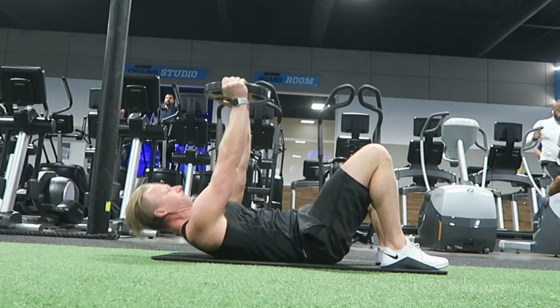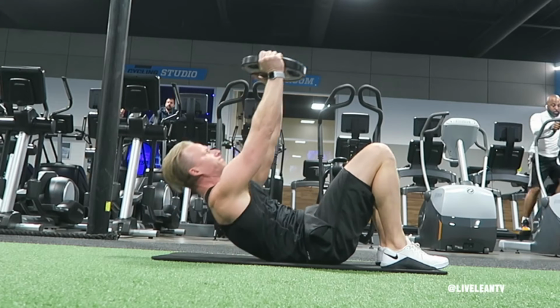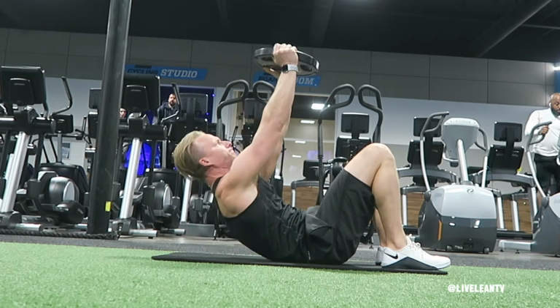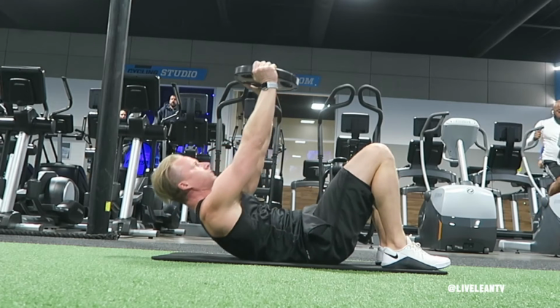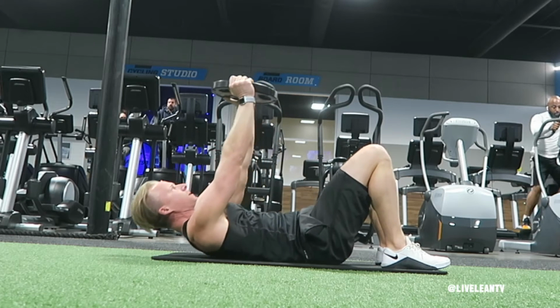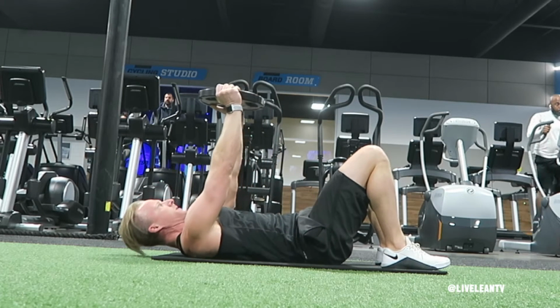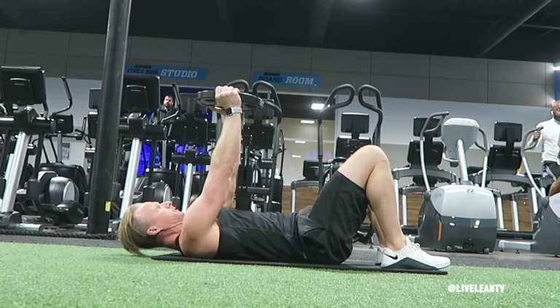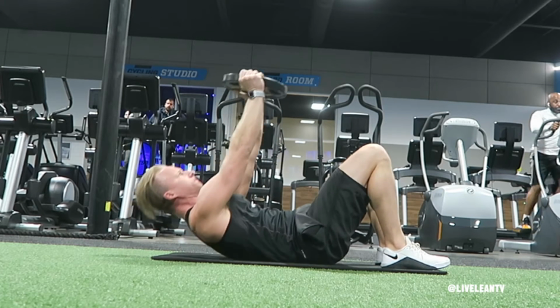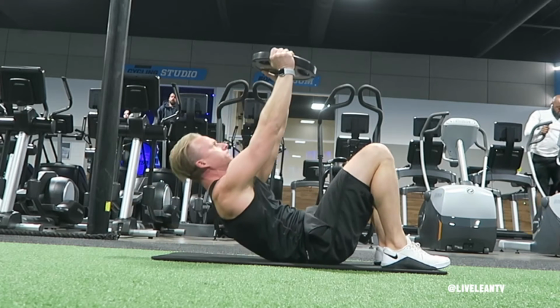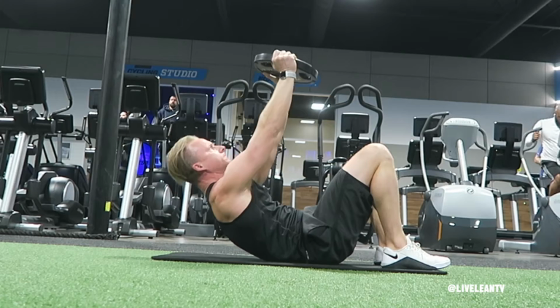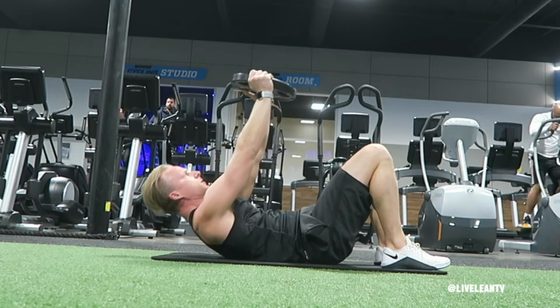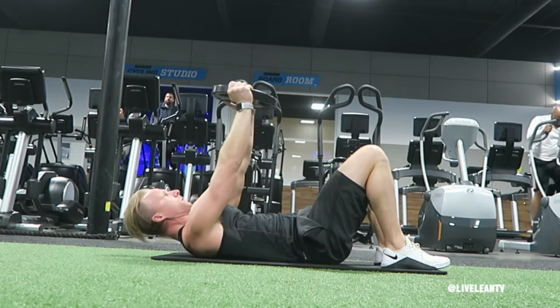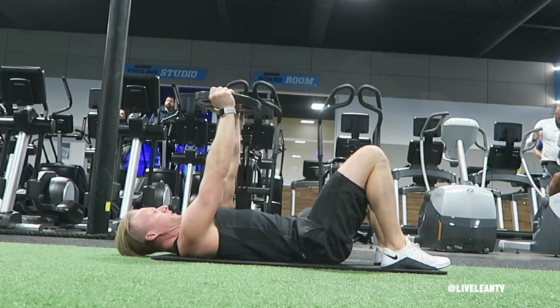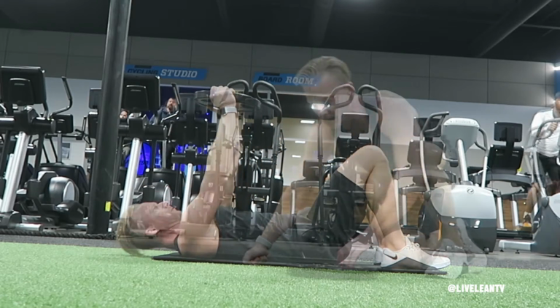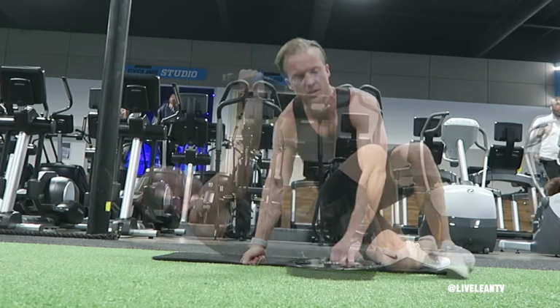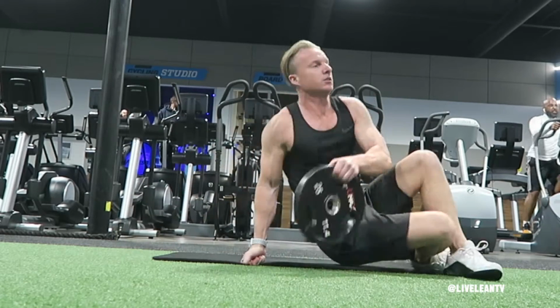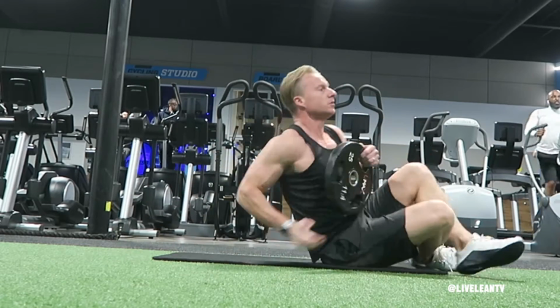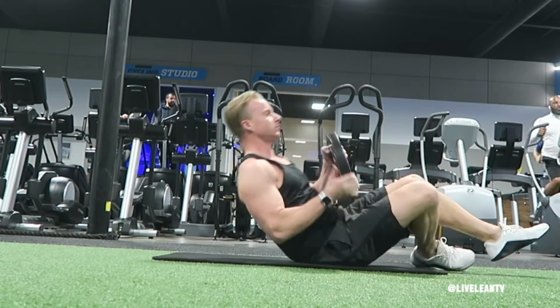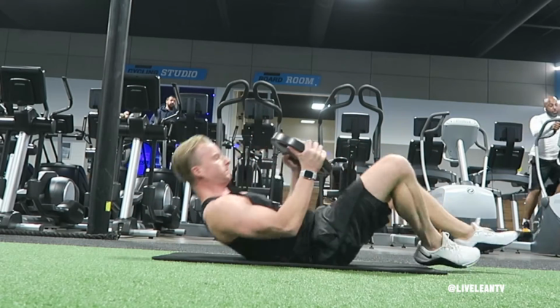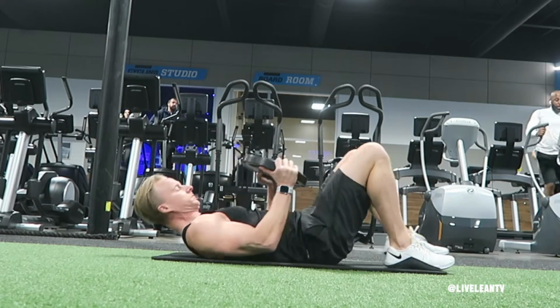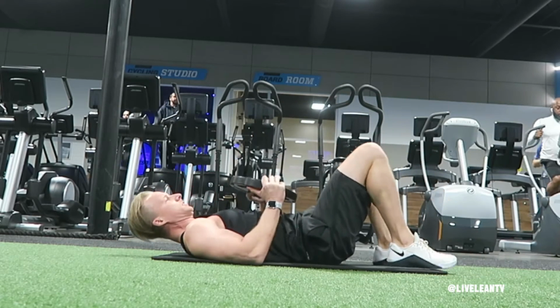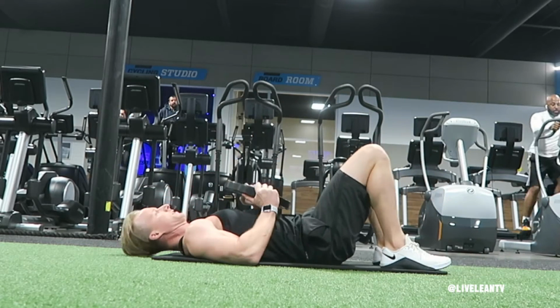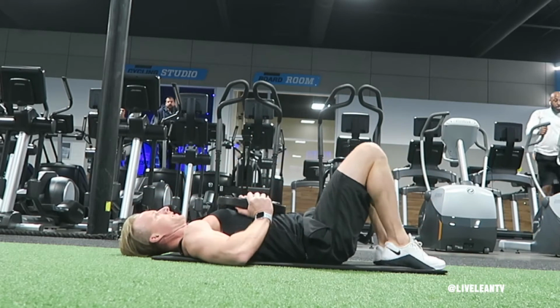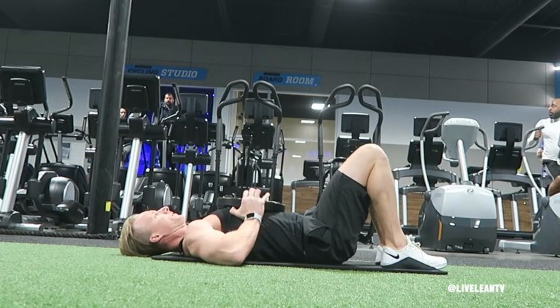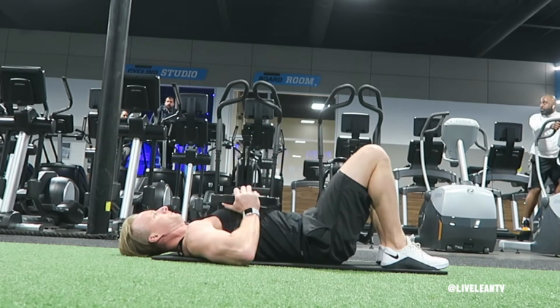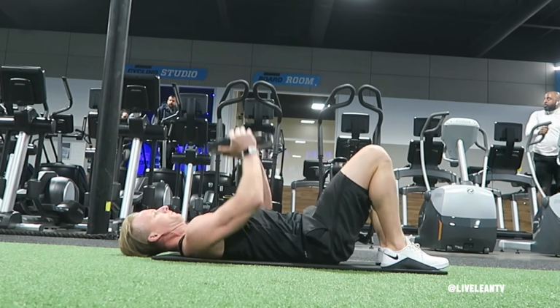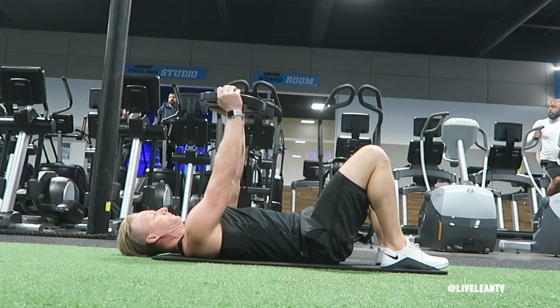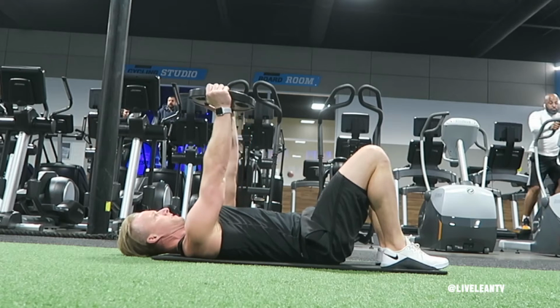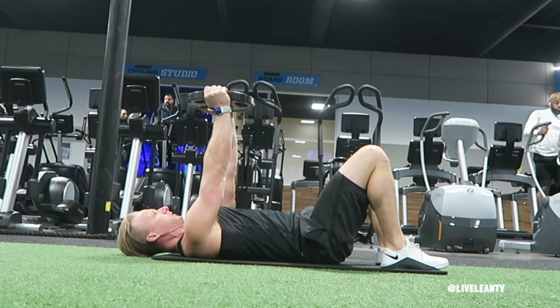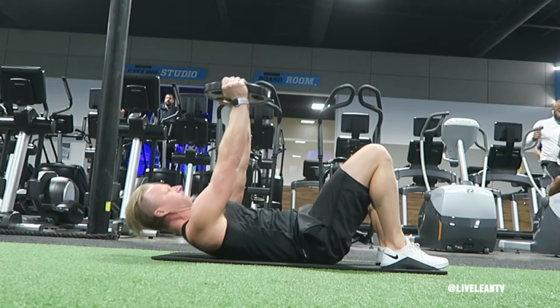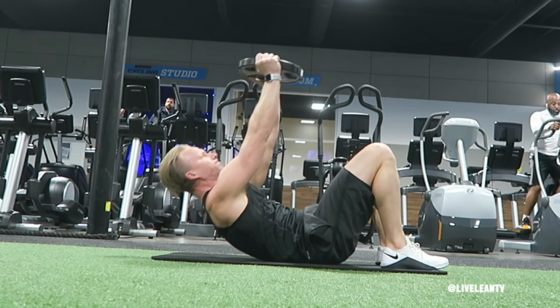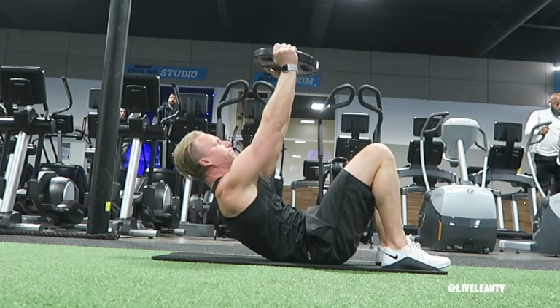The weighted plate crunch is a great exercise to target the abs. To get started, while lying on the floor, bend your knees and press your feet into the floor as you hold a weighted plate with your arms extended over your chest.